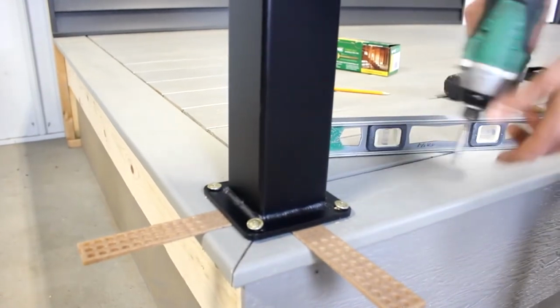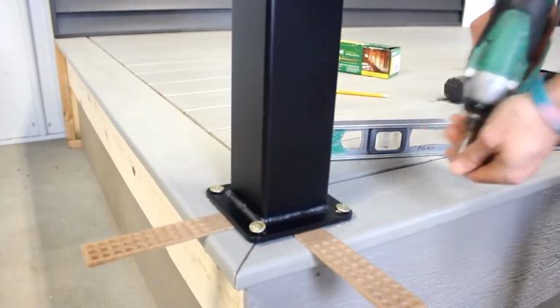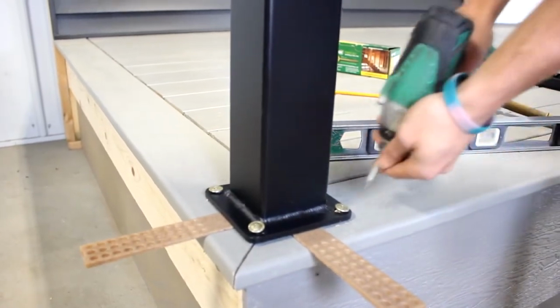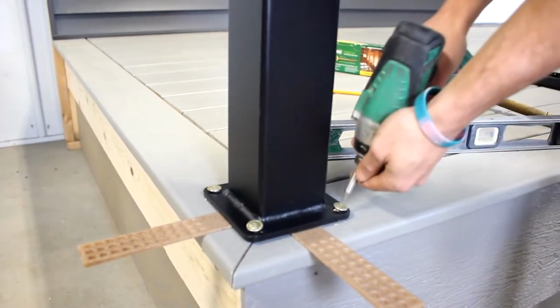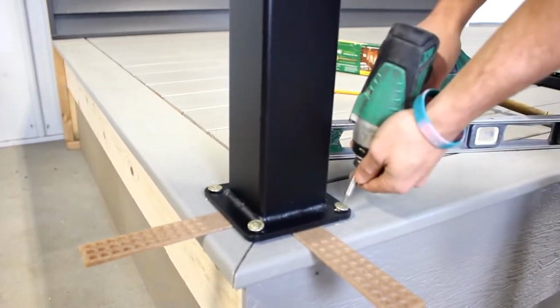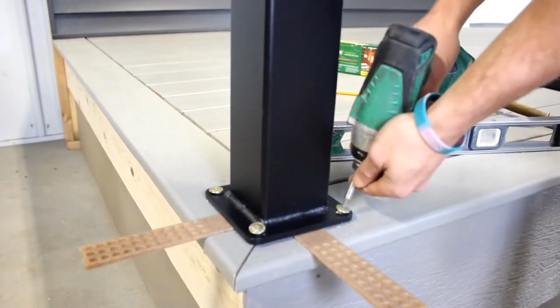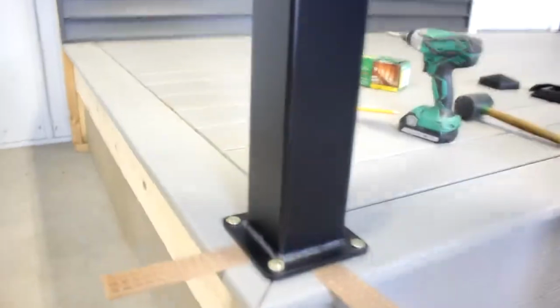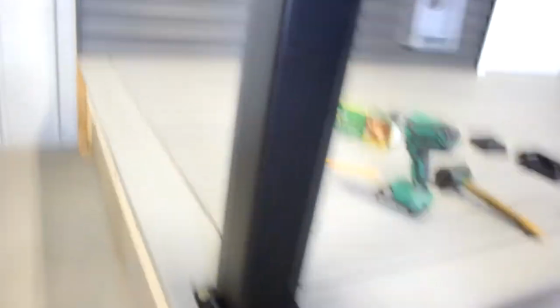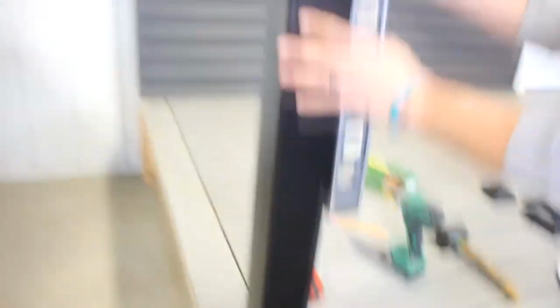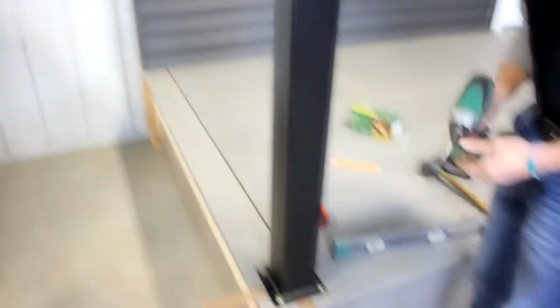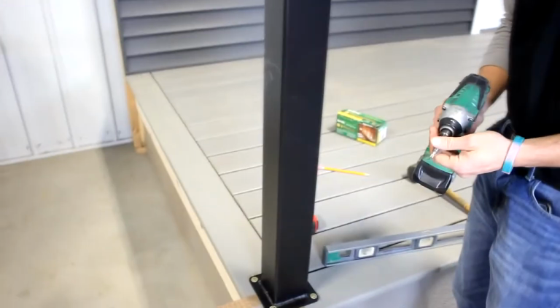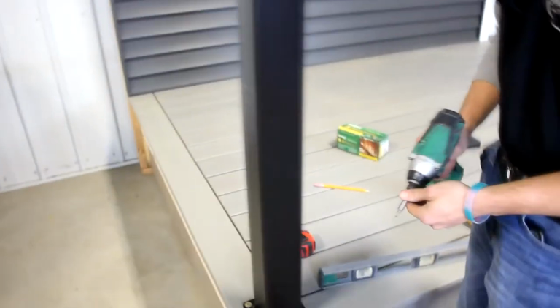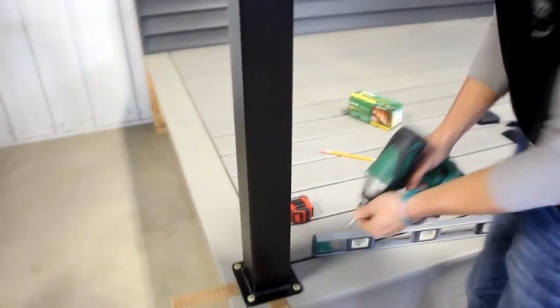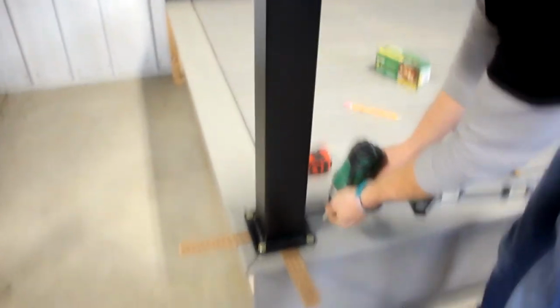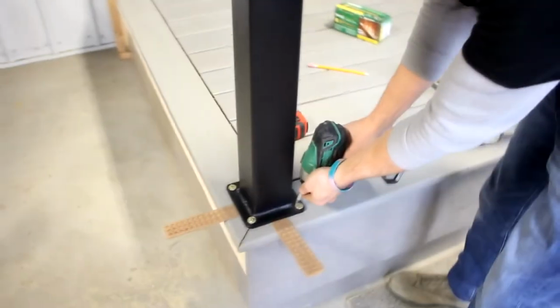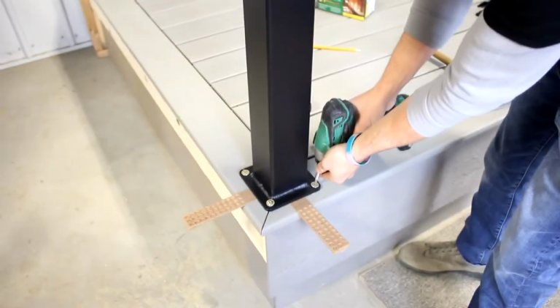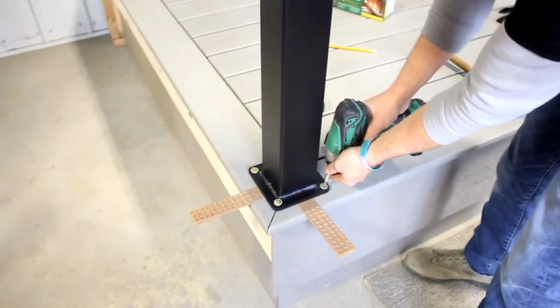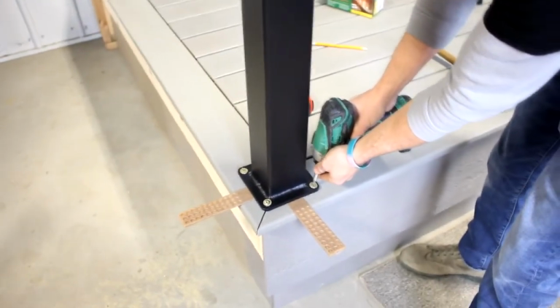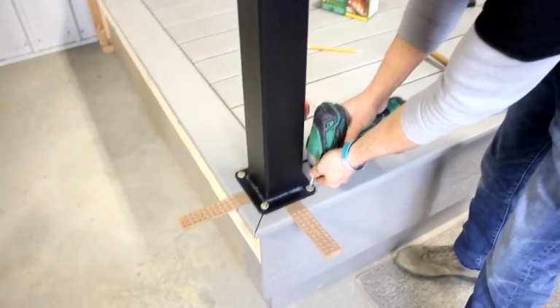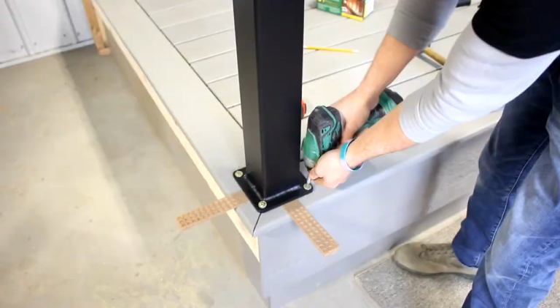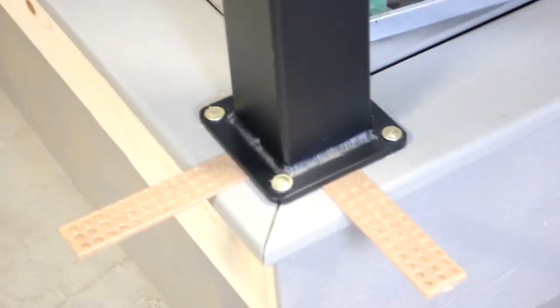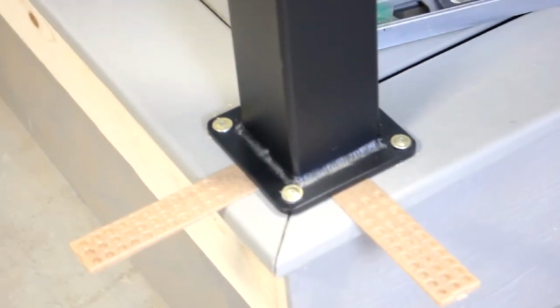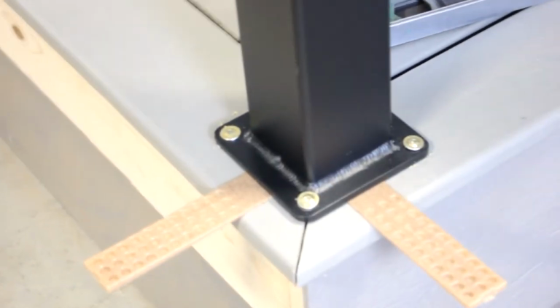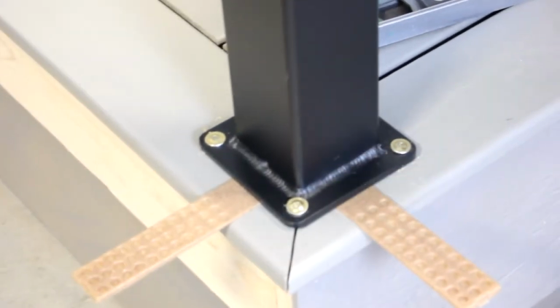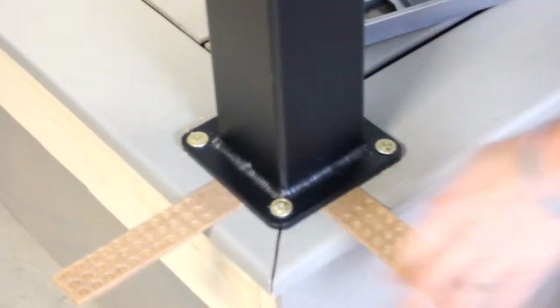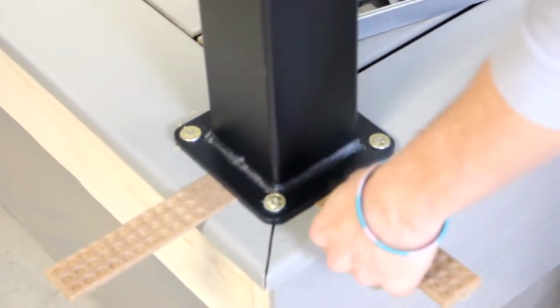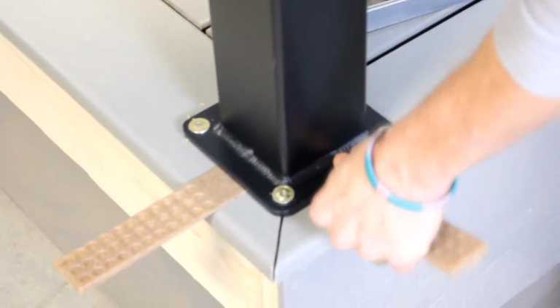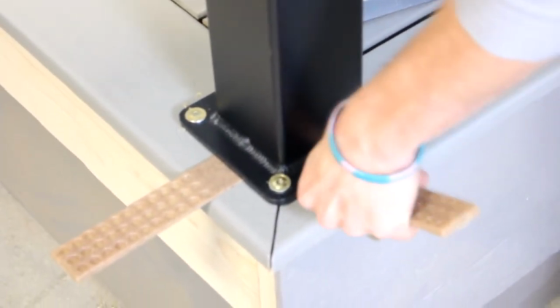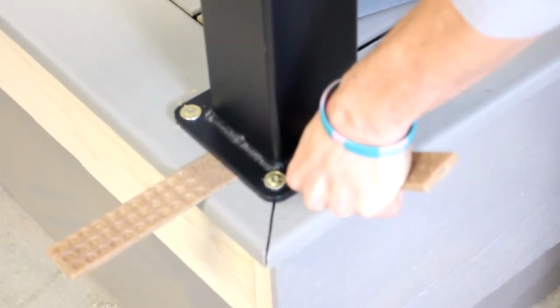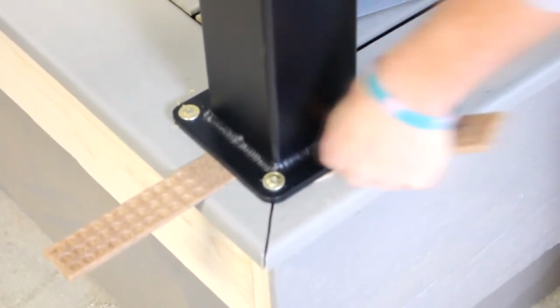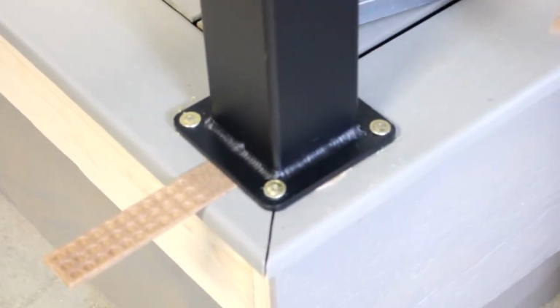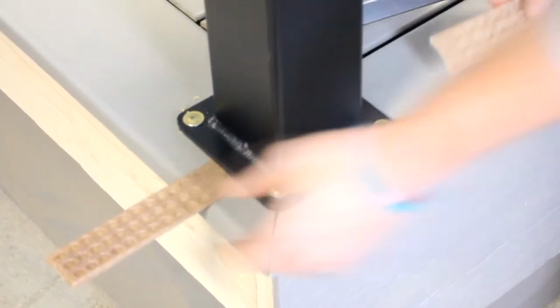Then re-tighten your spac screws and check your post once again. This may take a few attempts to make sure that you get the post perfectly straight. Once your post is secure and plumb, you can go ahead and snap off your composite shims.